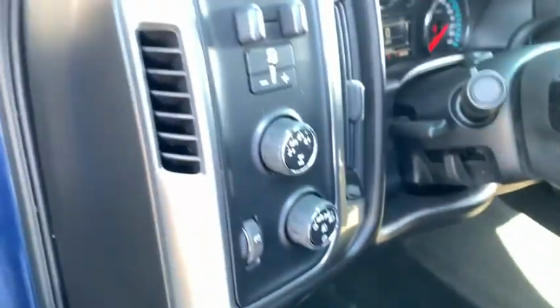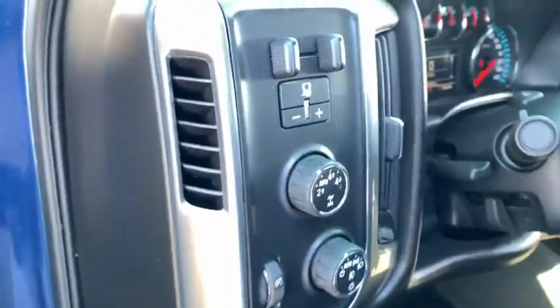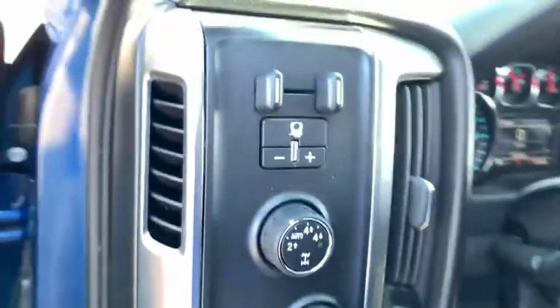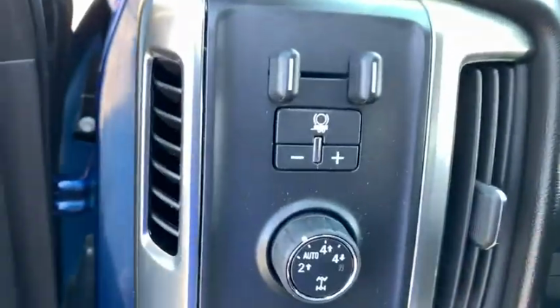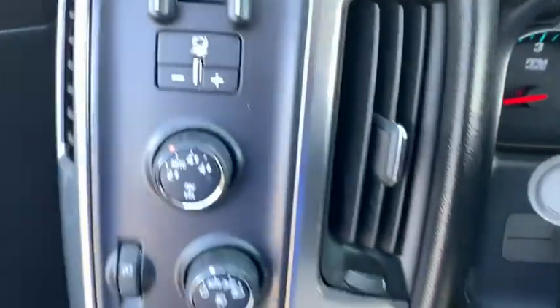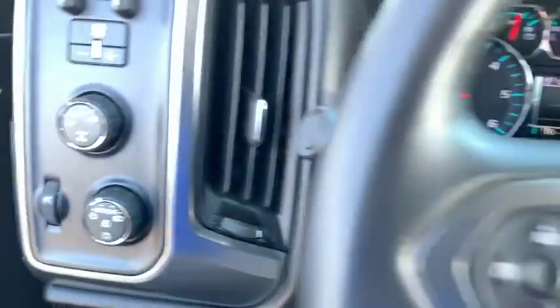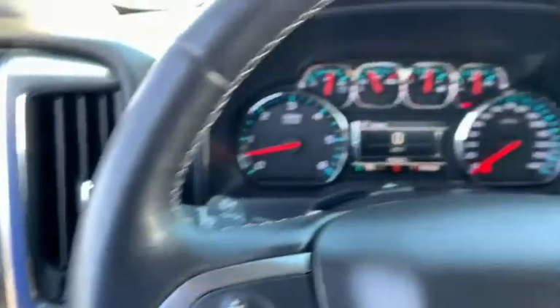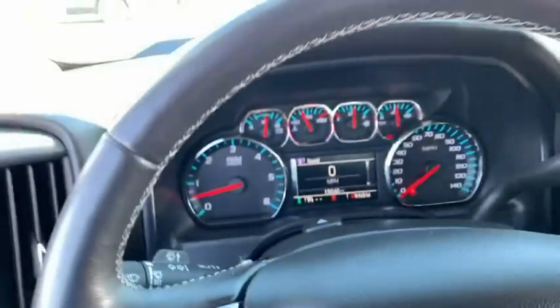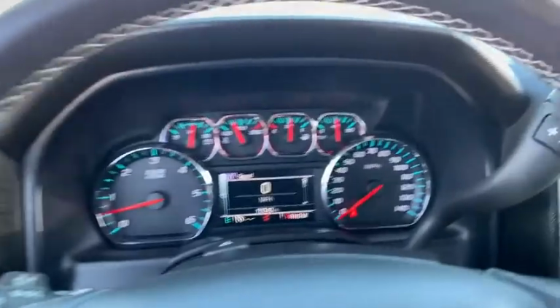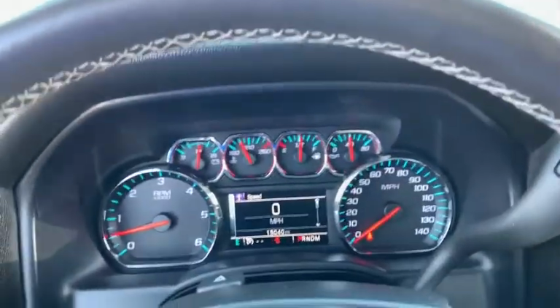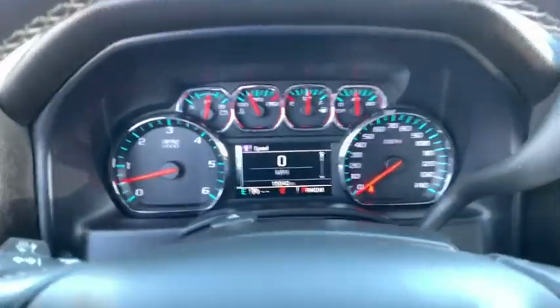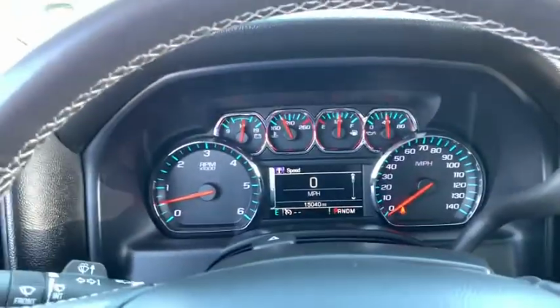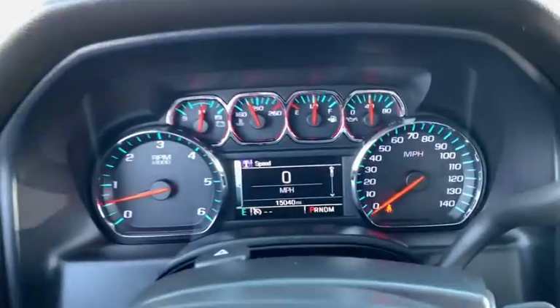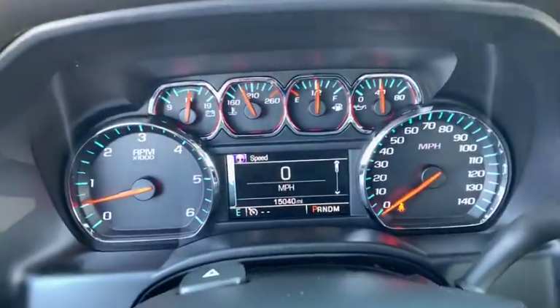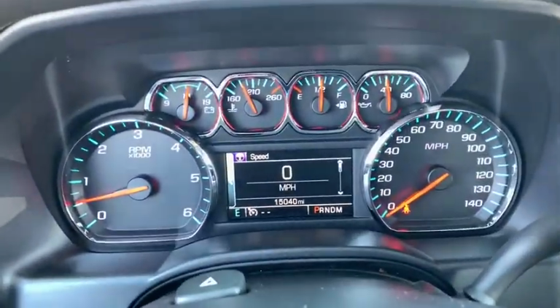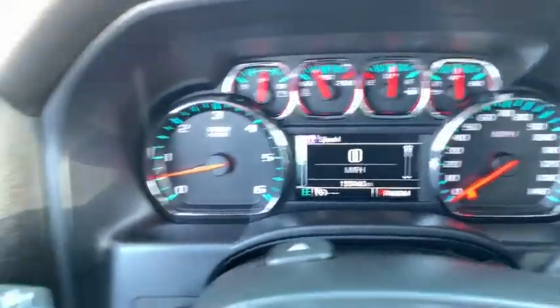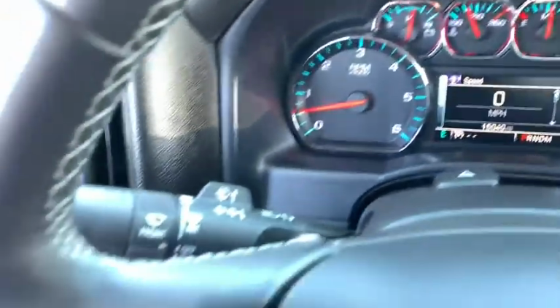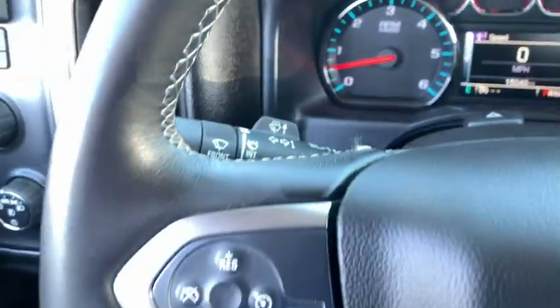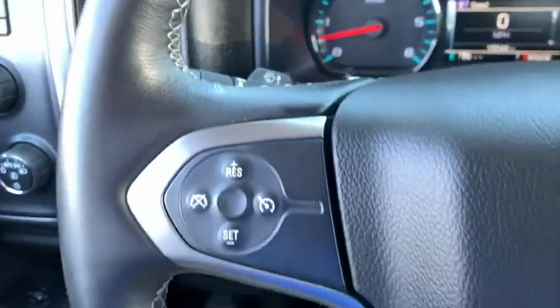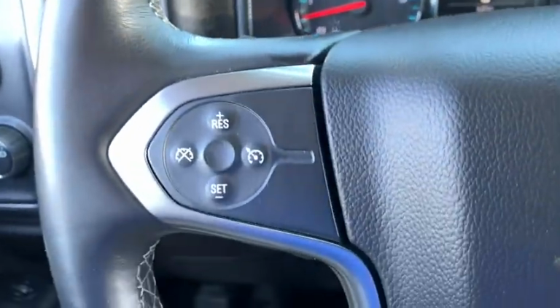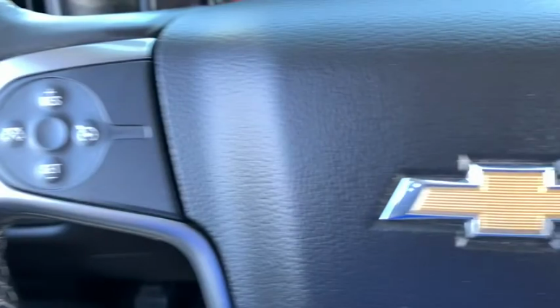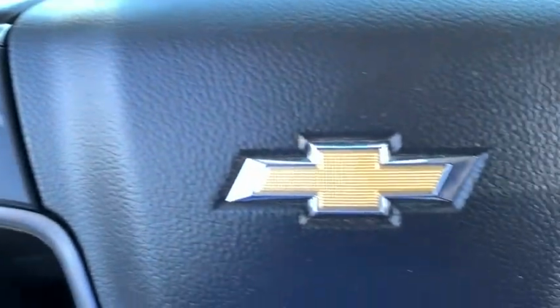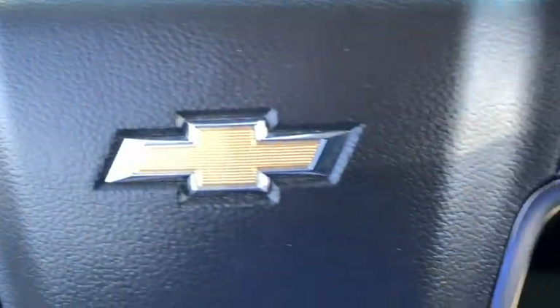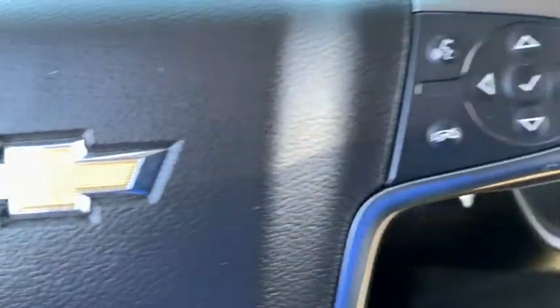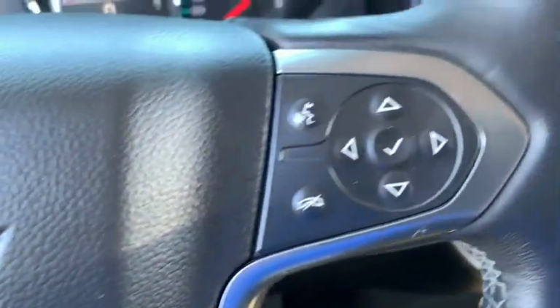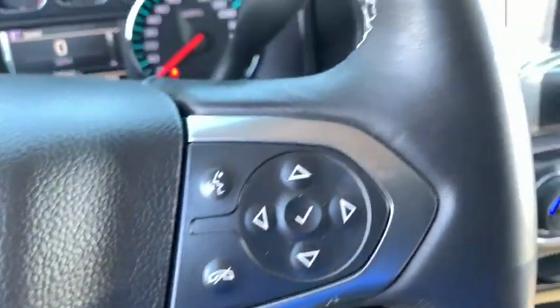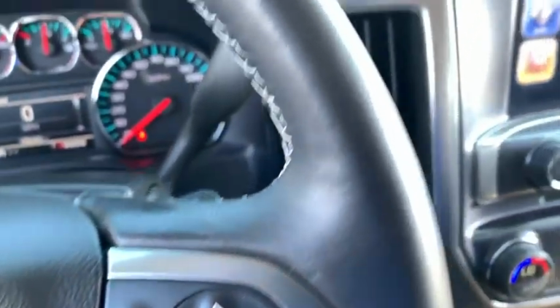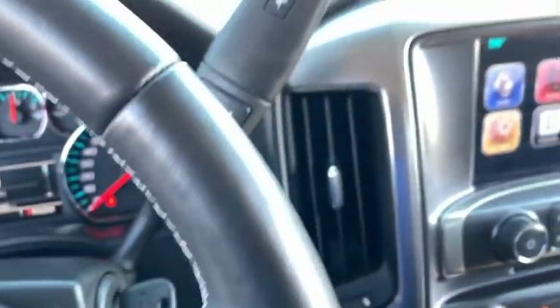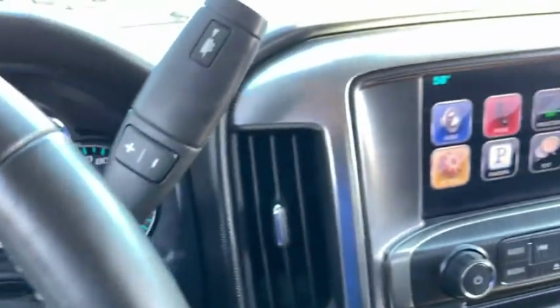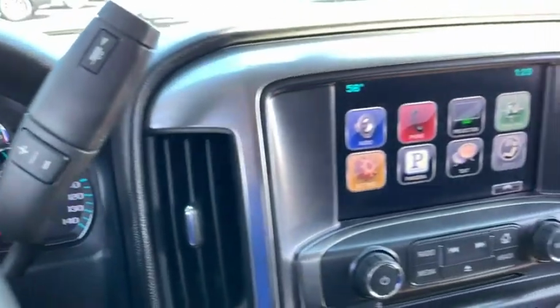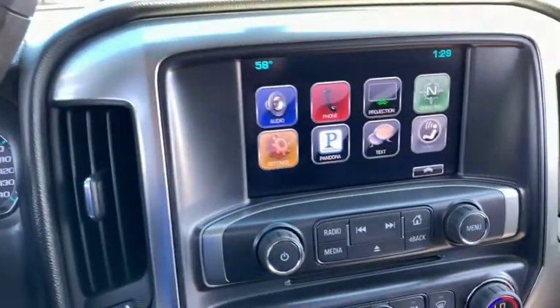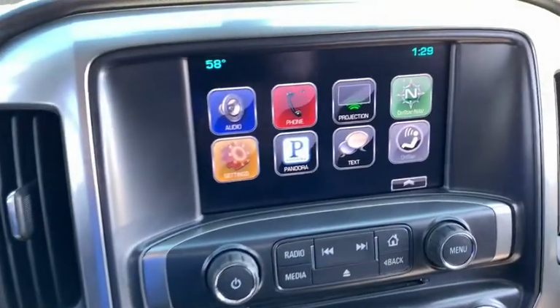Traction control, steering wheel audio controls, dual airbags, alloy wheels, power steering, four-wheel disc brakes, center armrest, electronic stability control, trip computer, power windows, CD player.